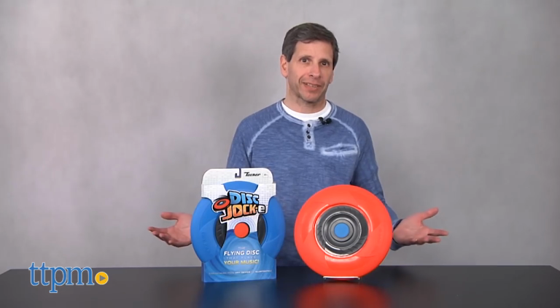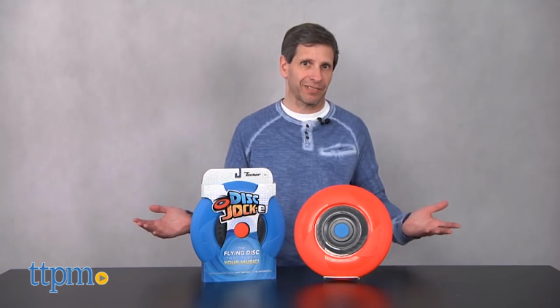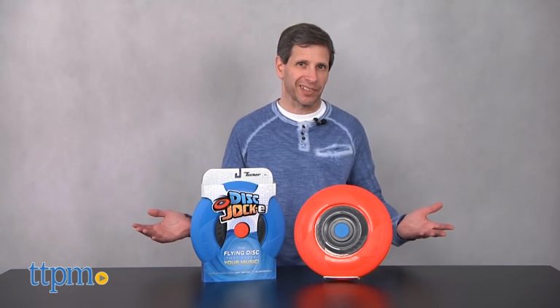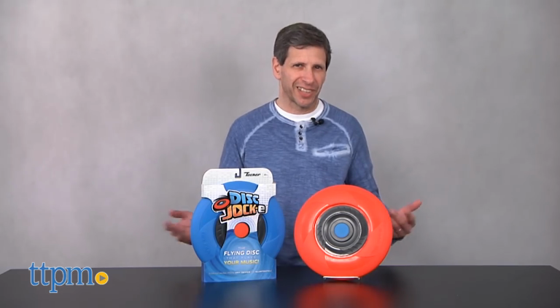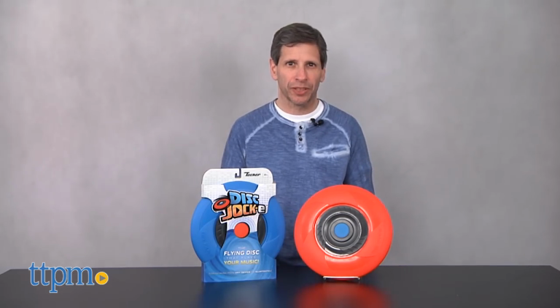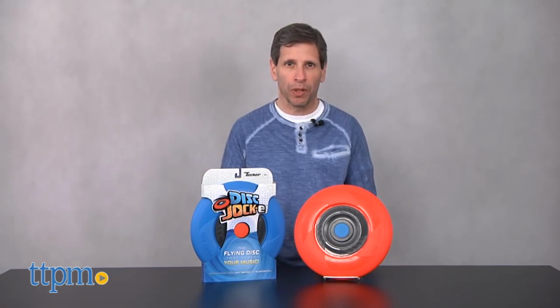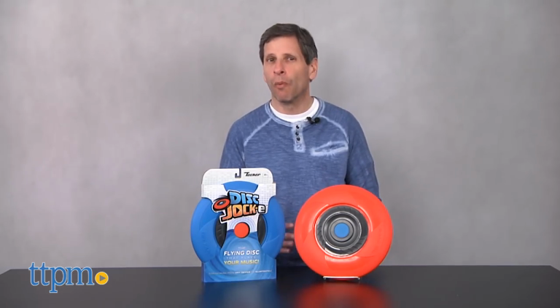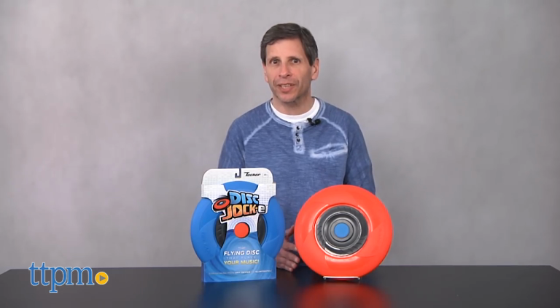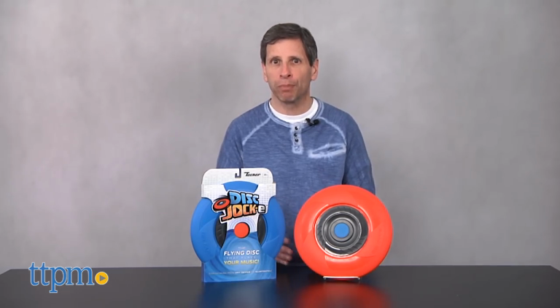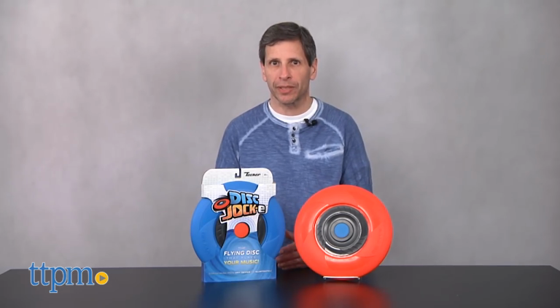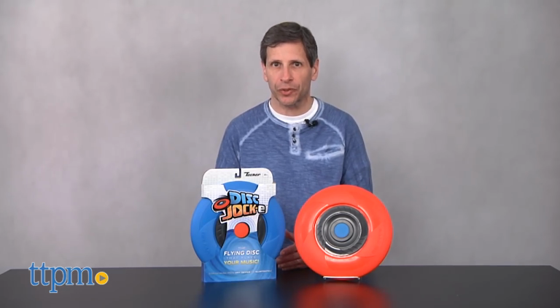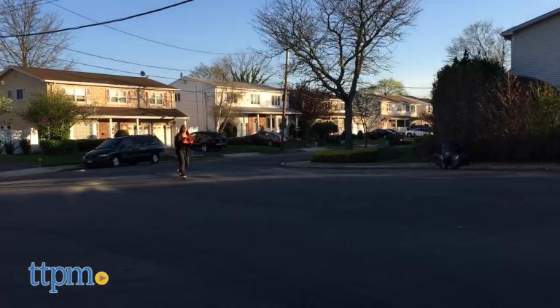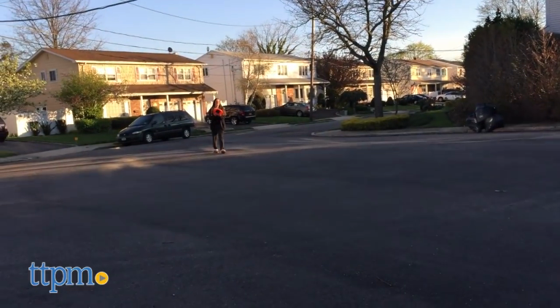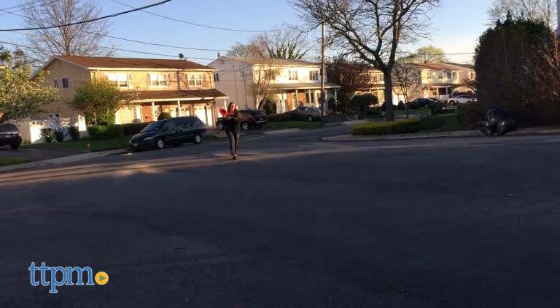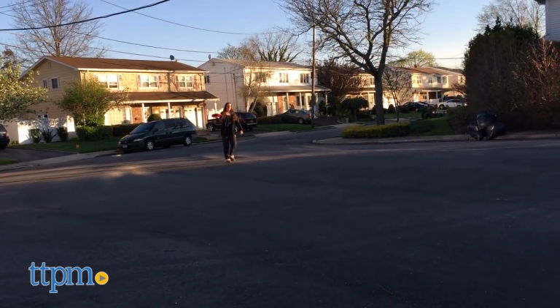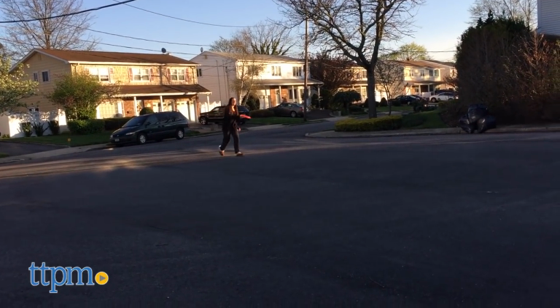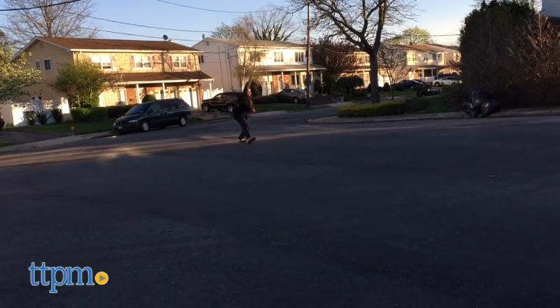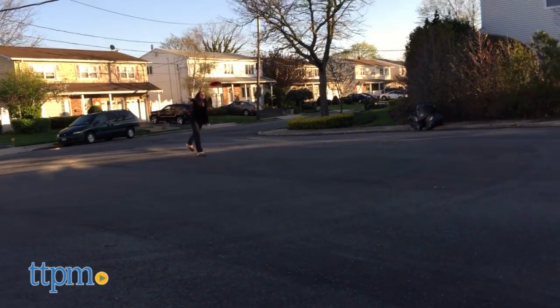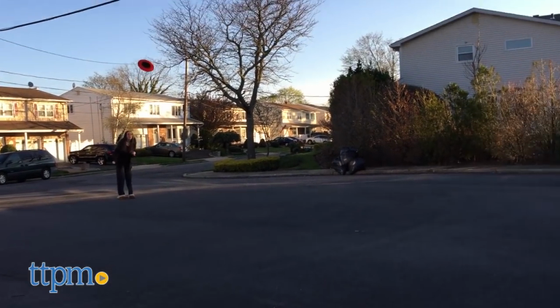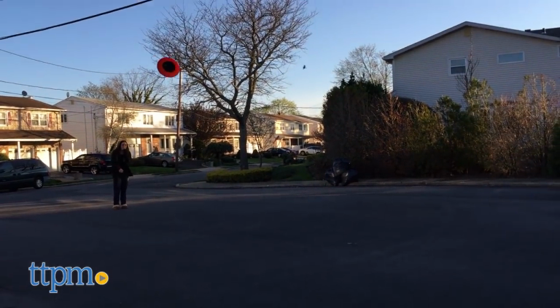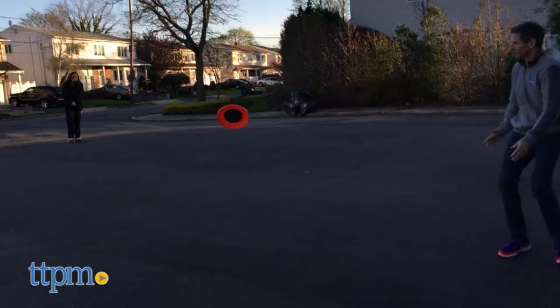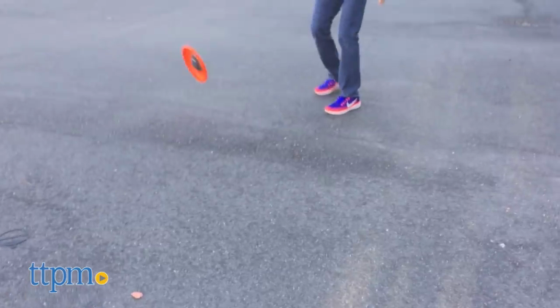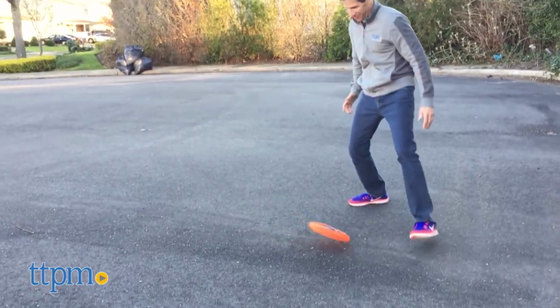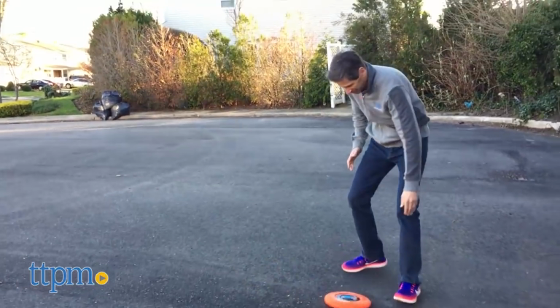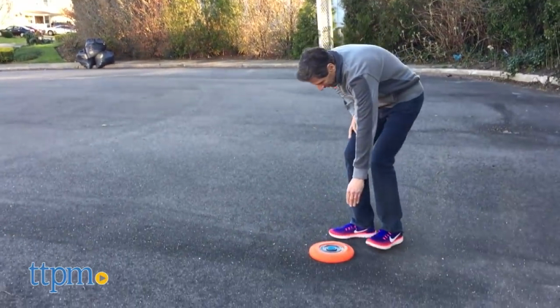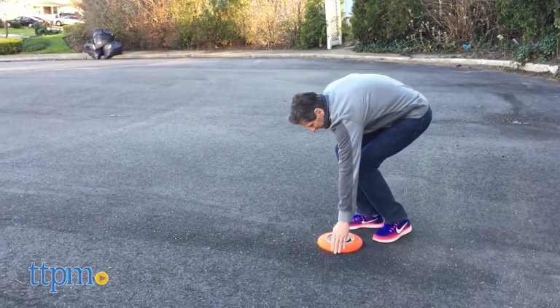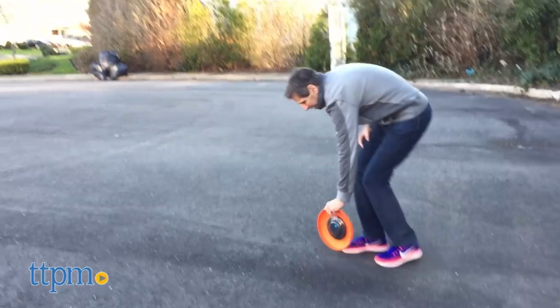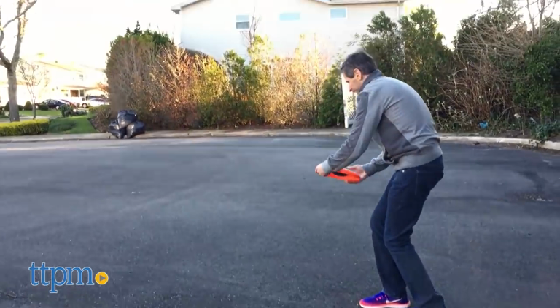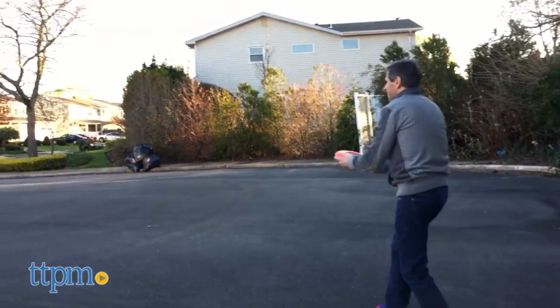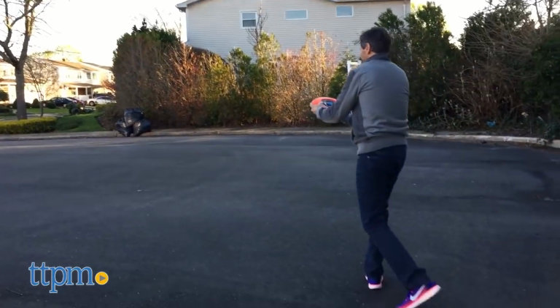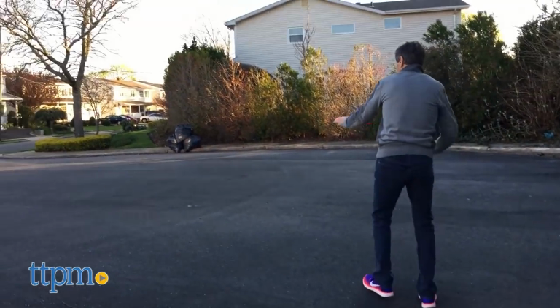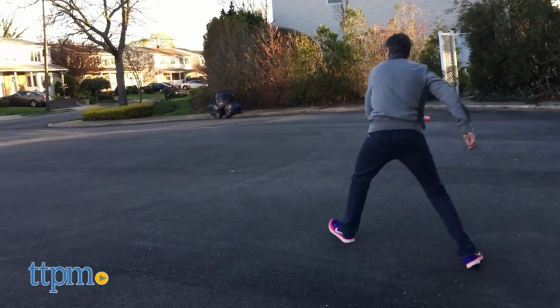My next thing was, is this really durable? We took it out and played with it in the street. I had it out there for 15, 20 minutes. It was hitting trees, it was hitting the cement. I mean, it took a beating, and it had no problem working.